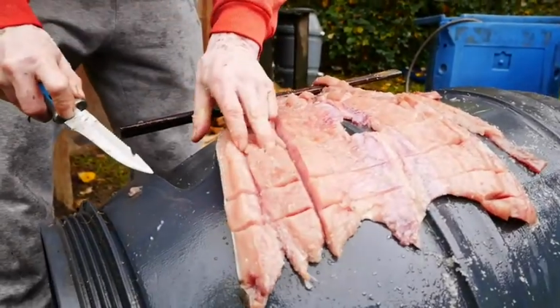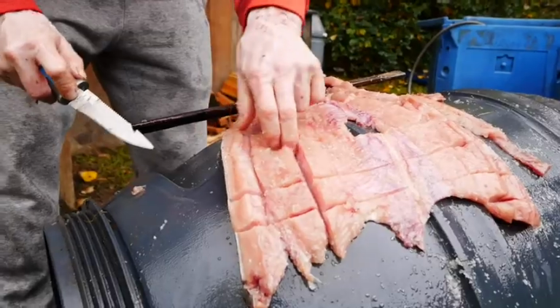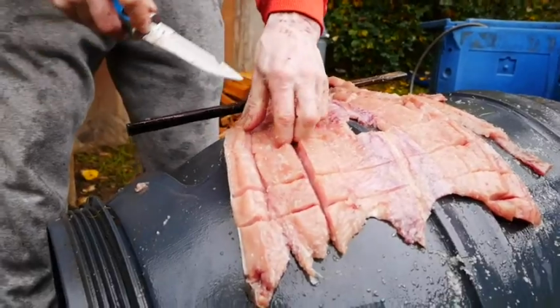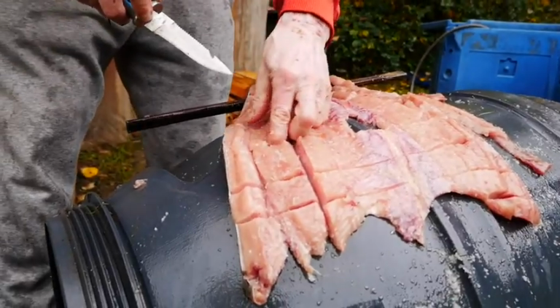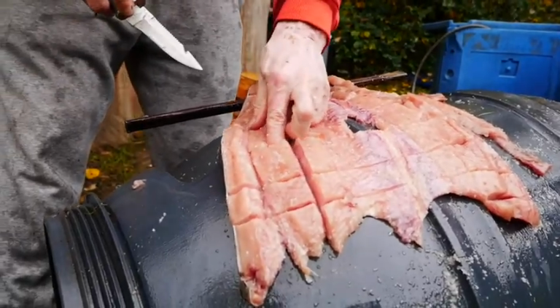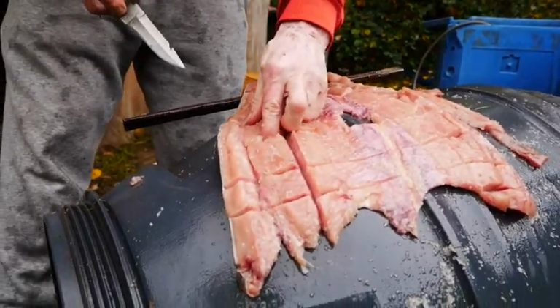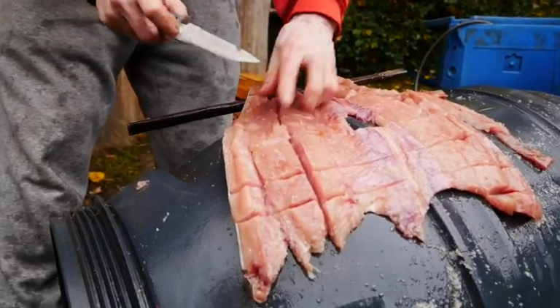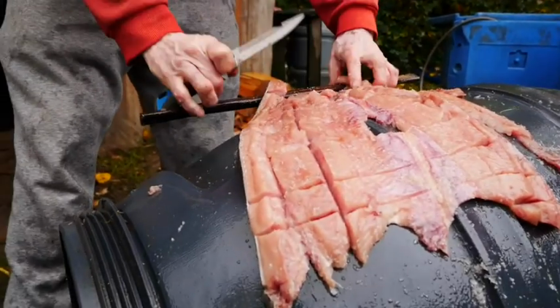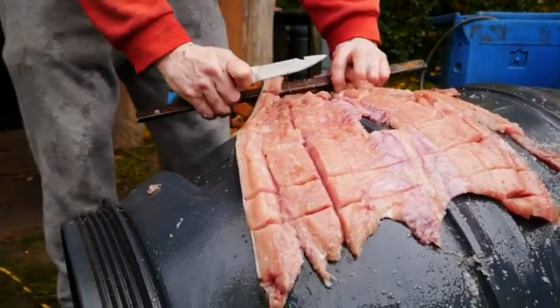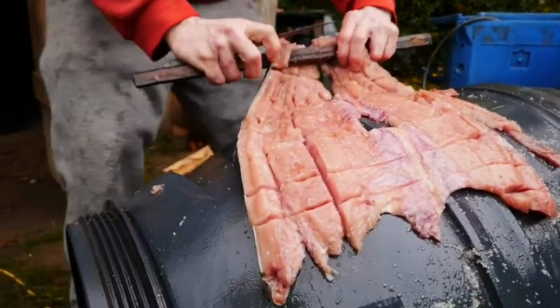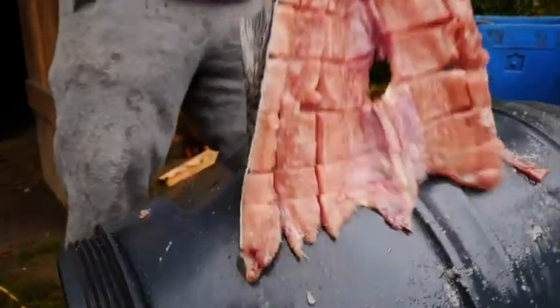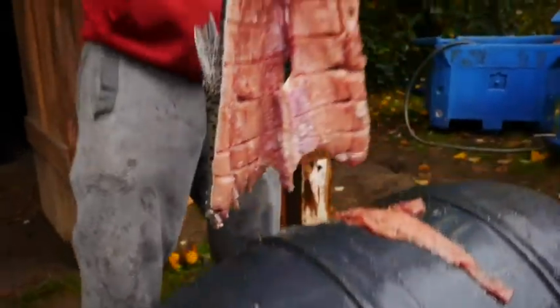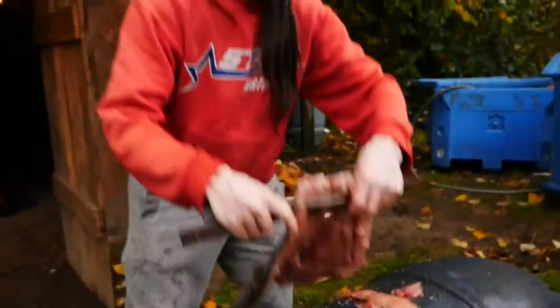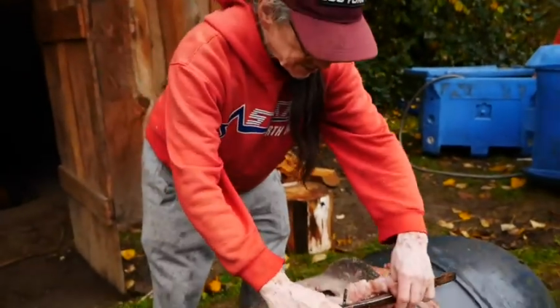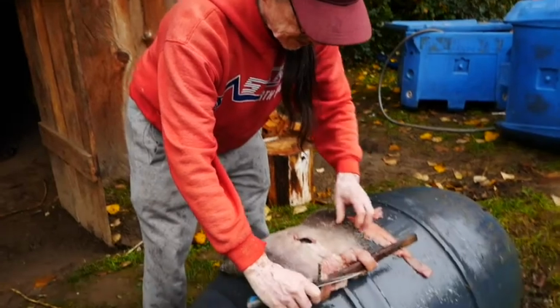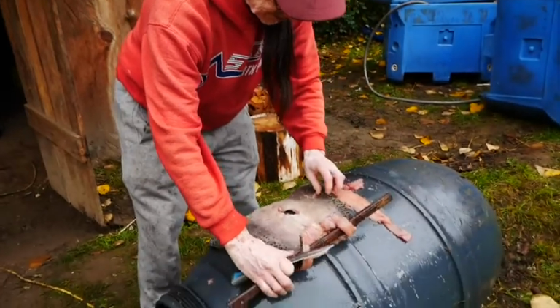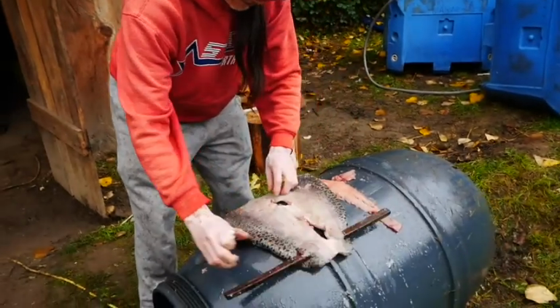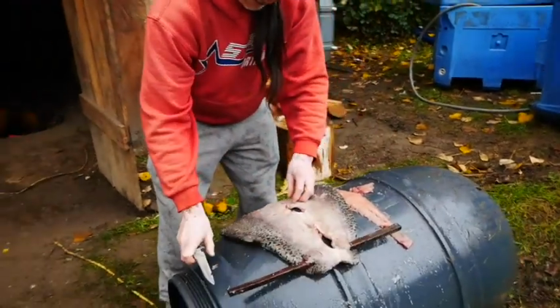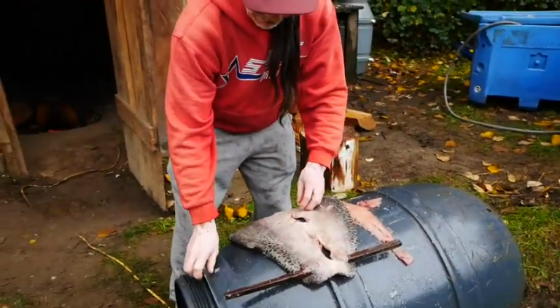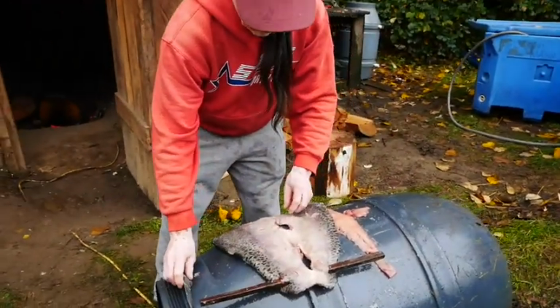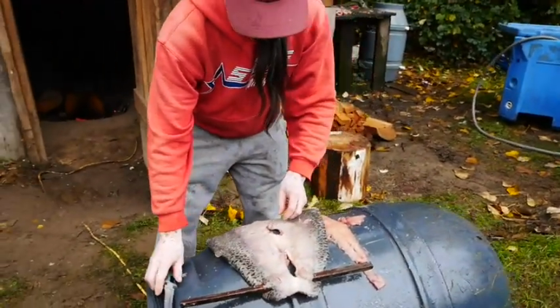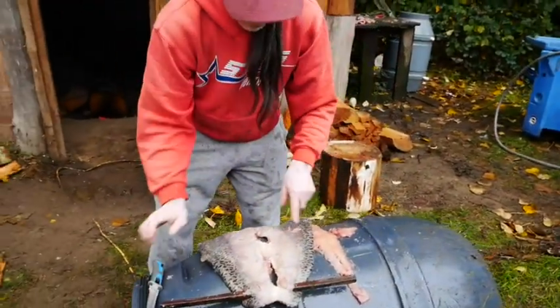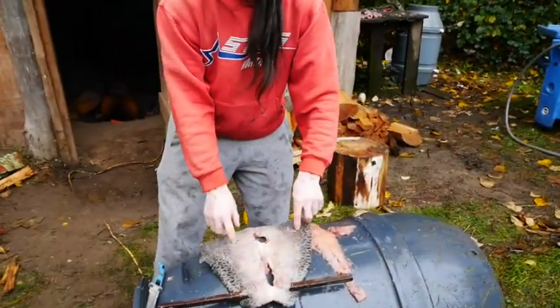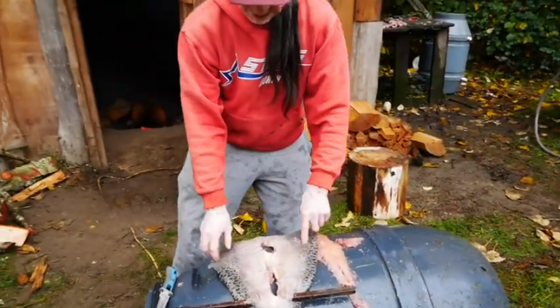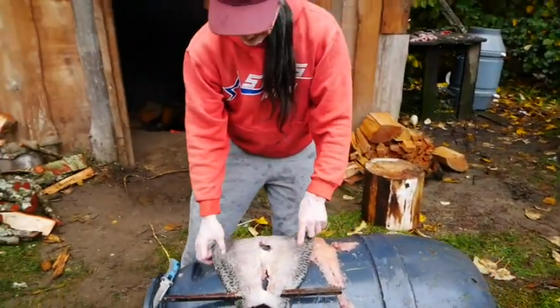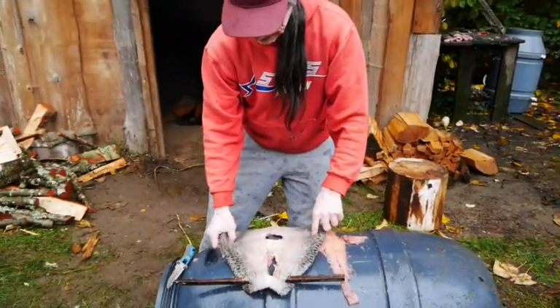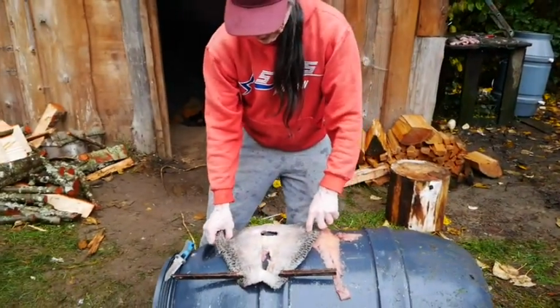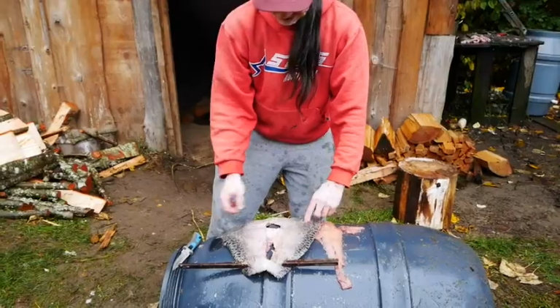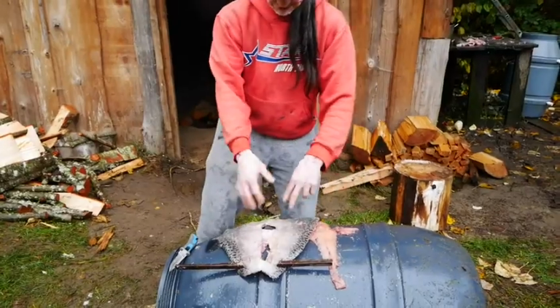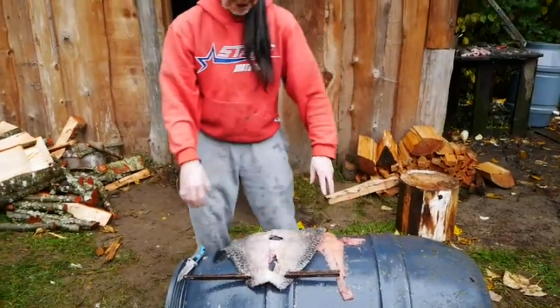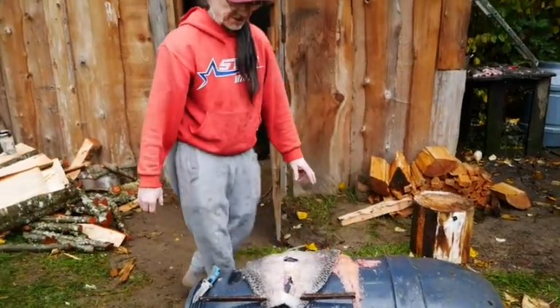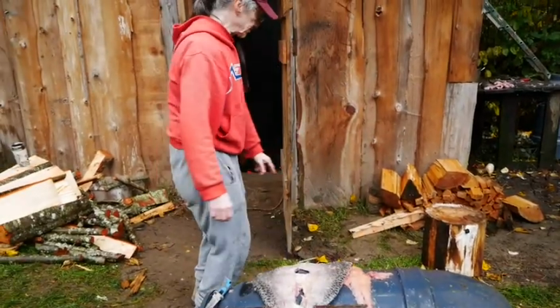I'm cutting lines in there to keep it from spreading, so it'll dry more fast. And then the smoke will take in and spread right into the meat and everything.